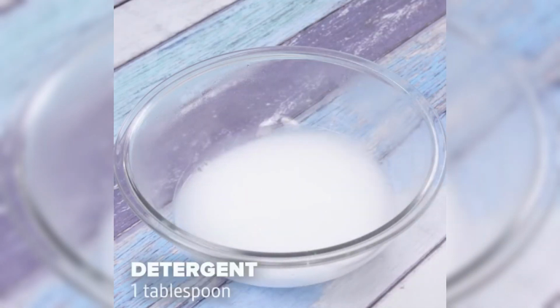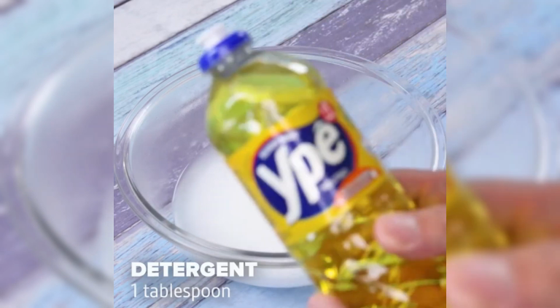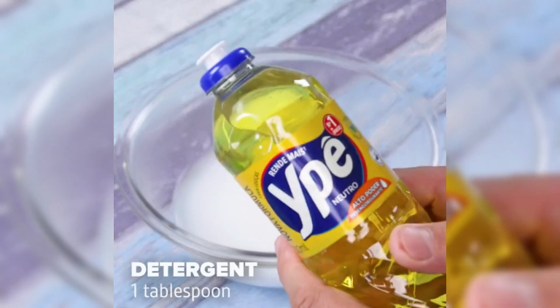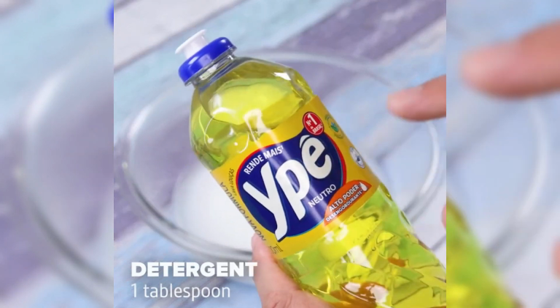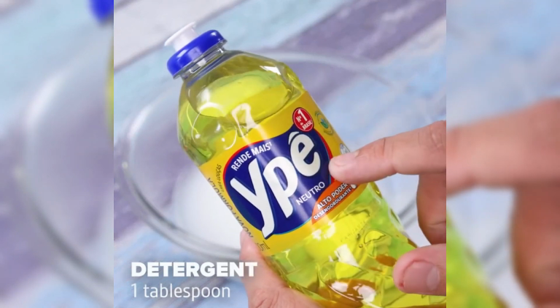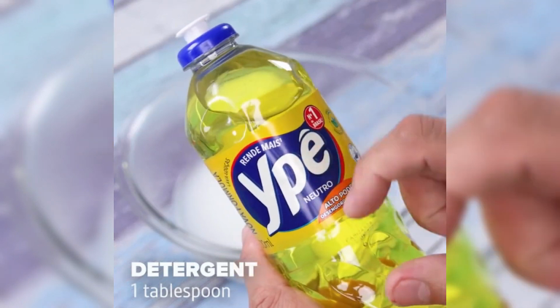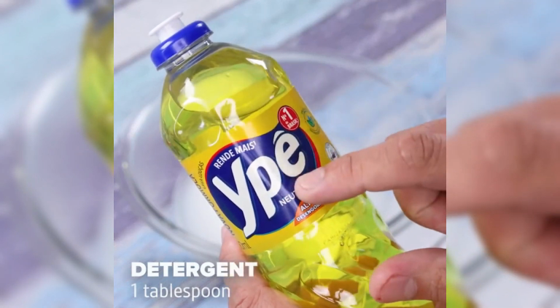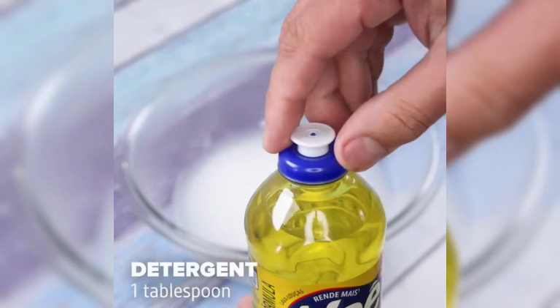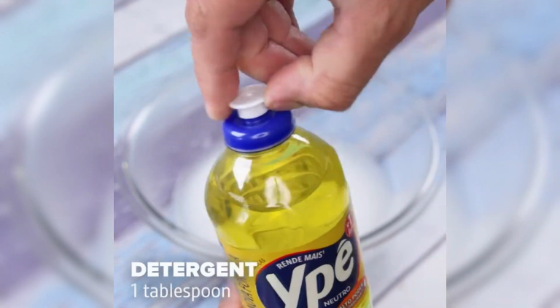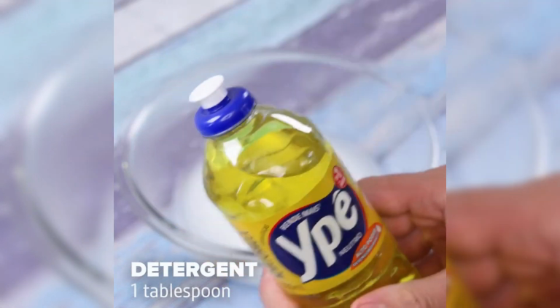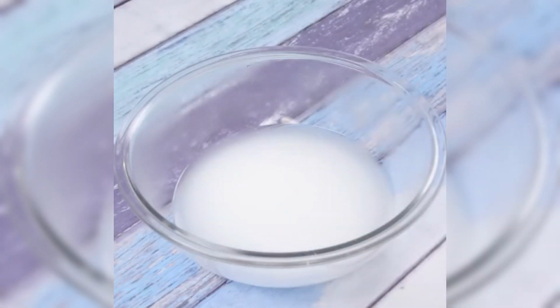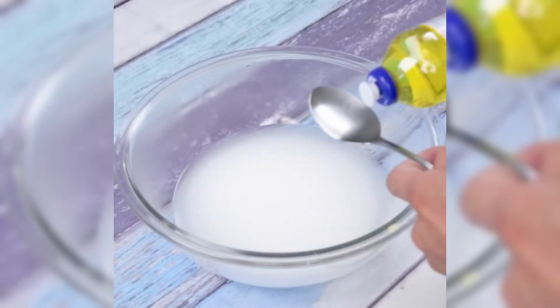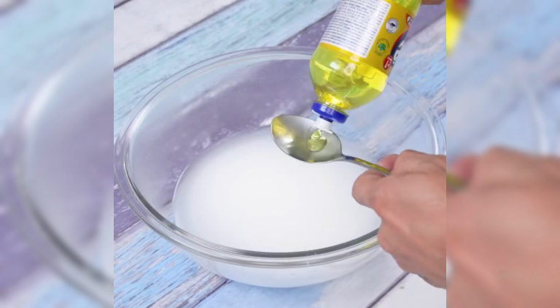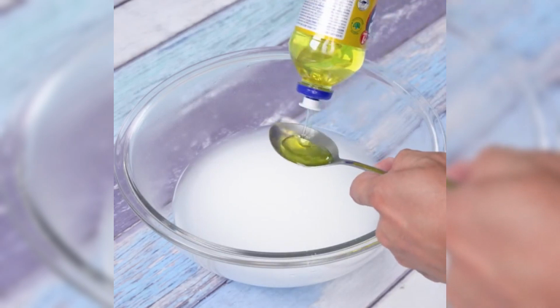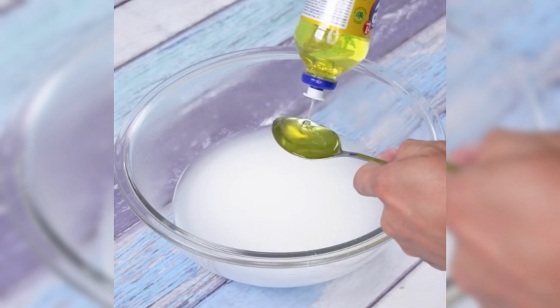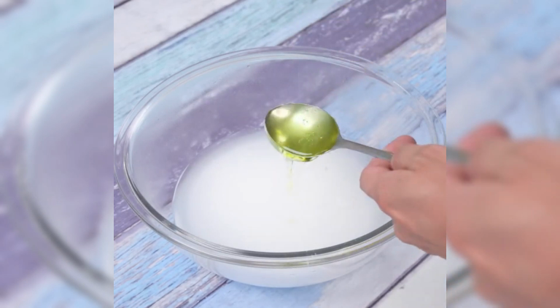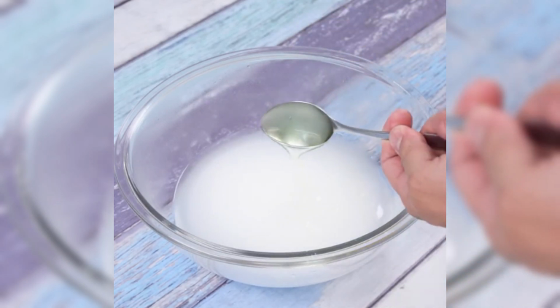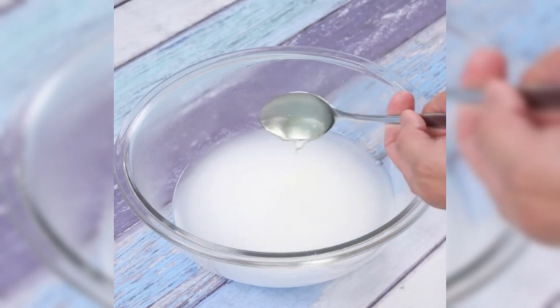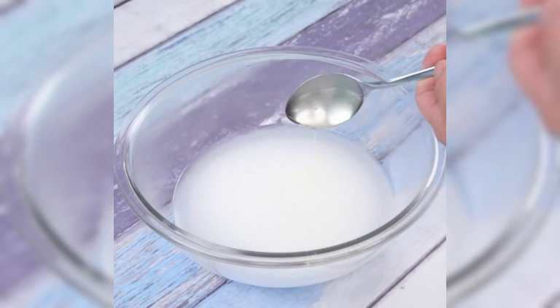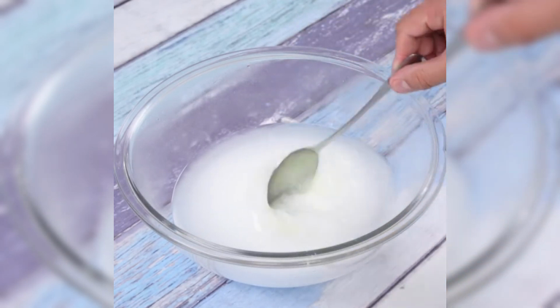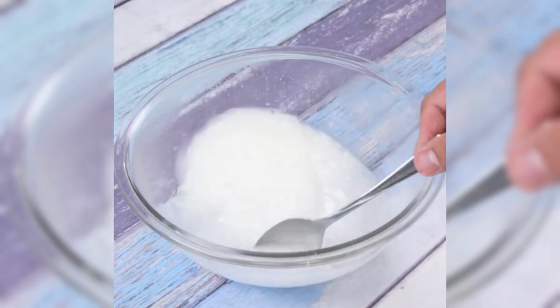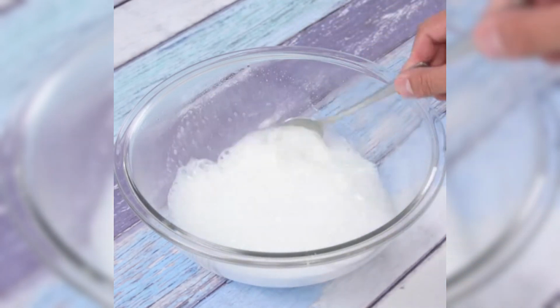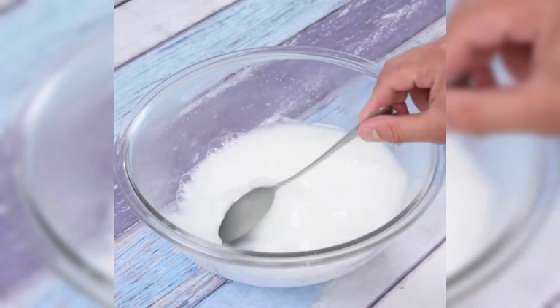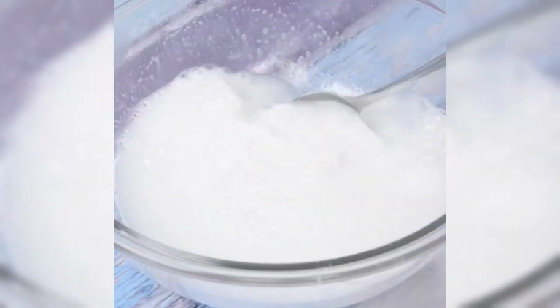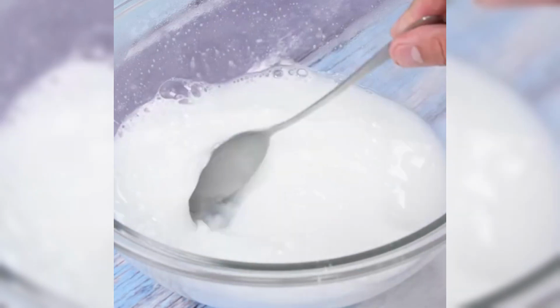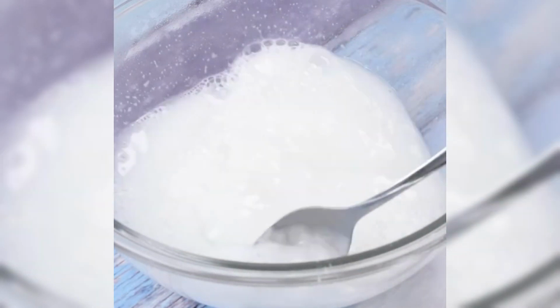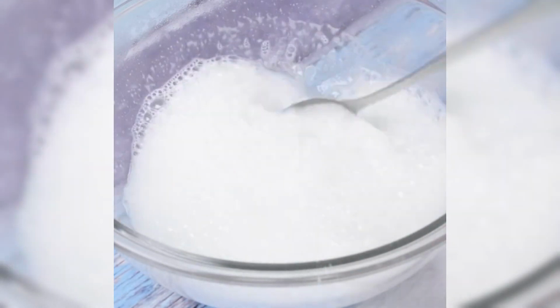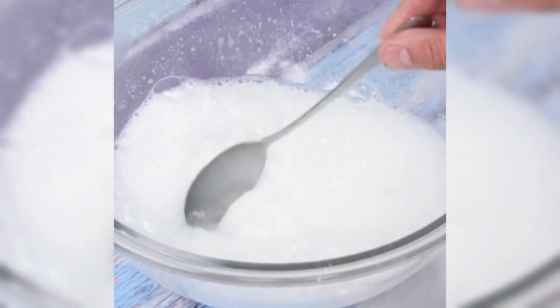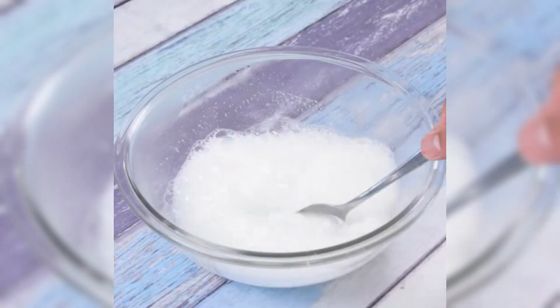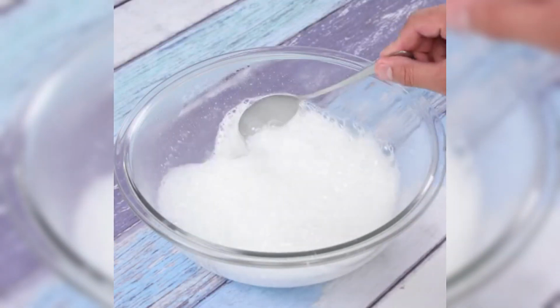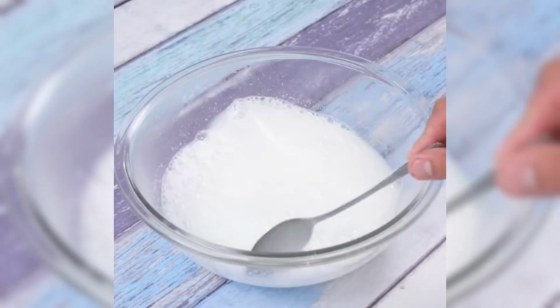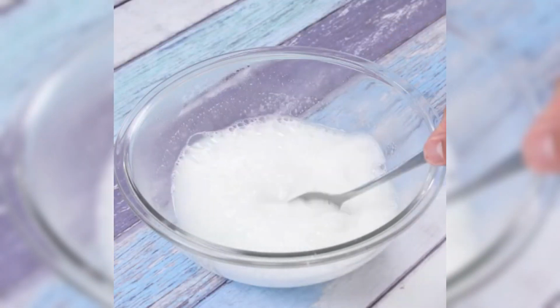After this step we will add a tablespoon of detergent. Your floor will be very pleased with this tip. This trick will give shine to your floor and will restore its original color.